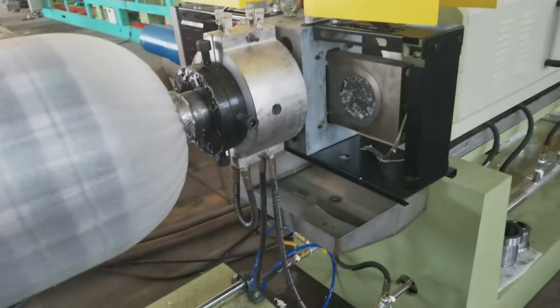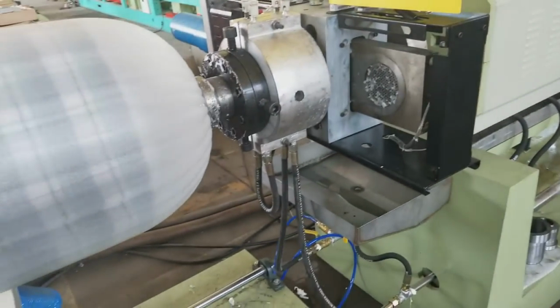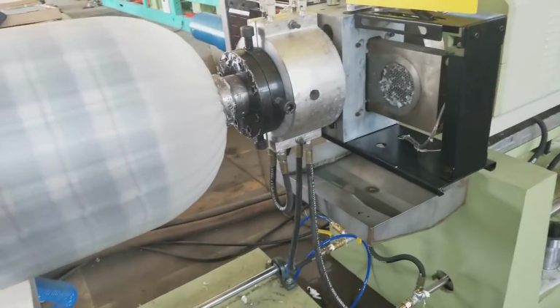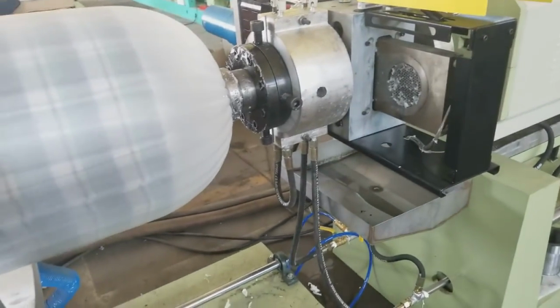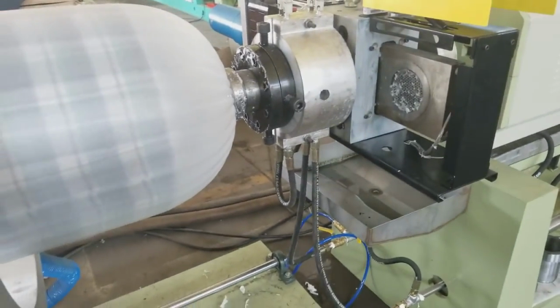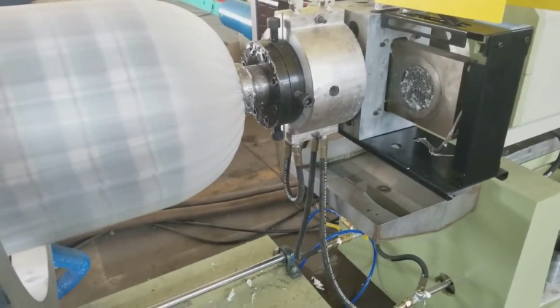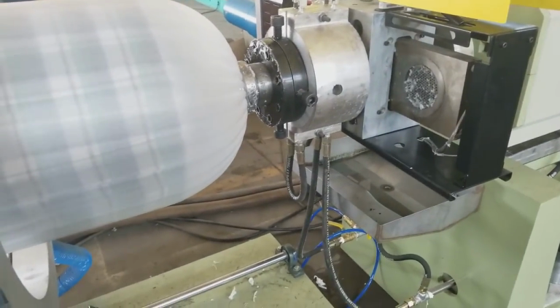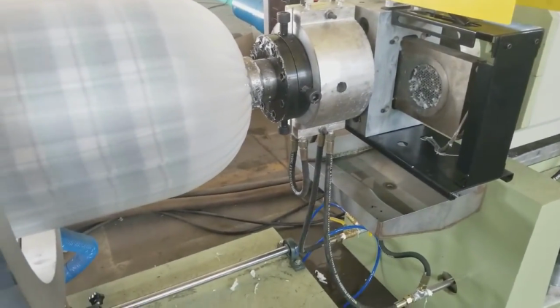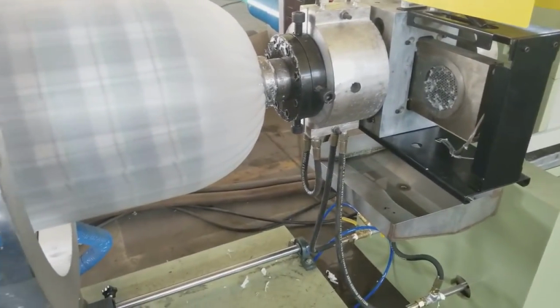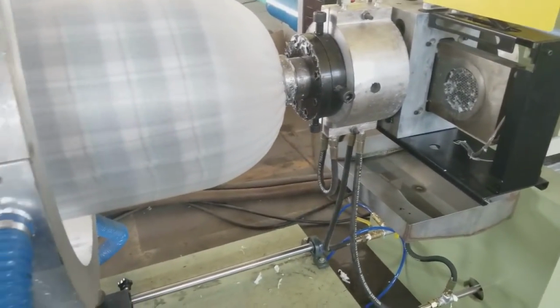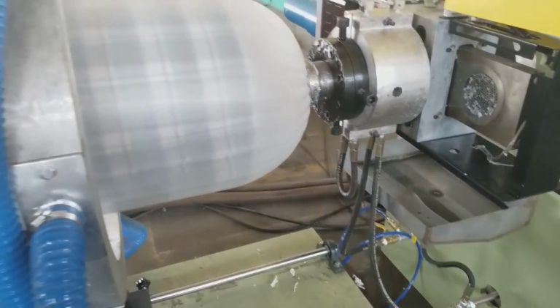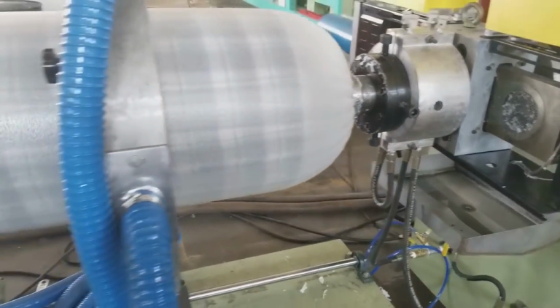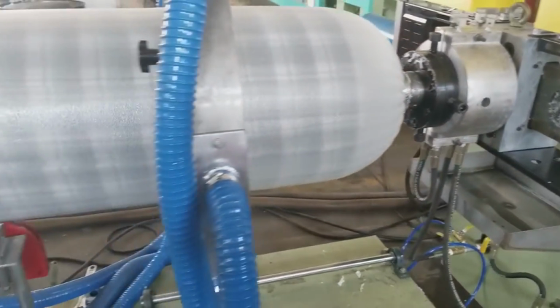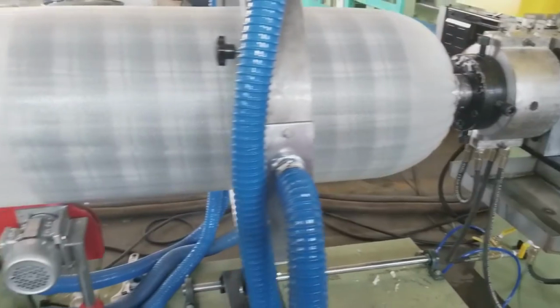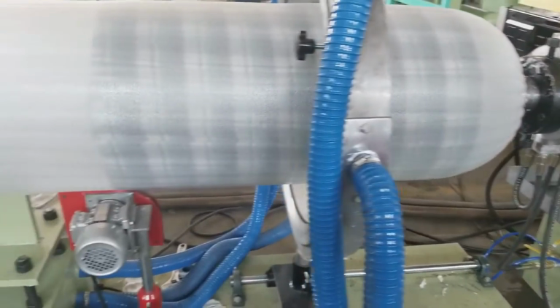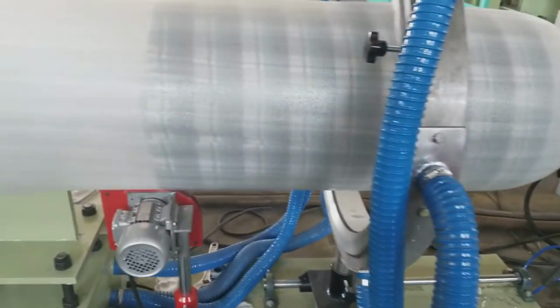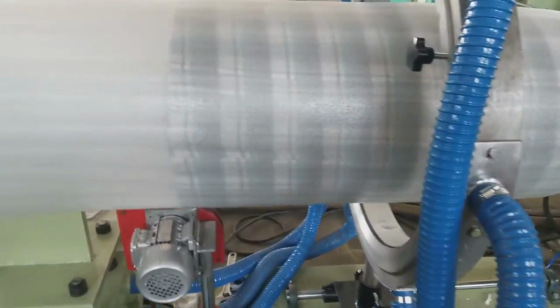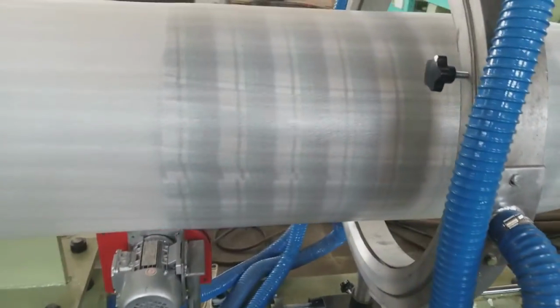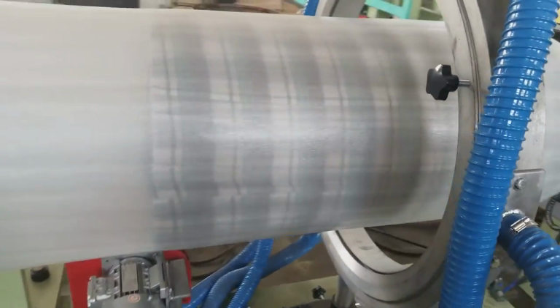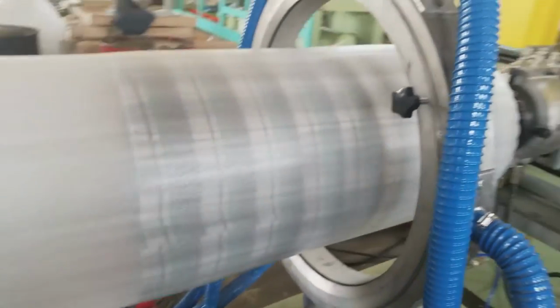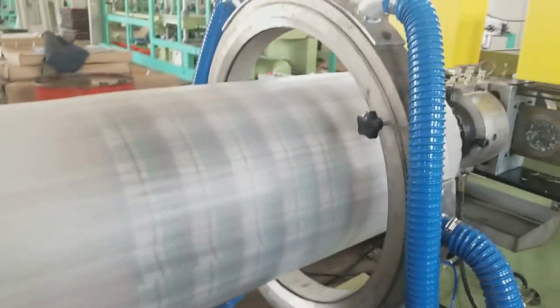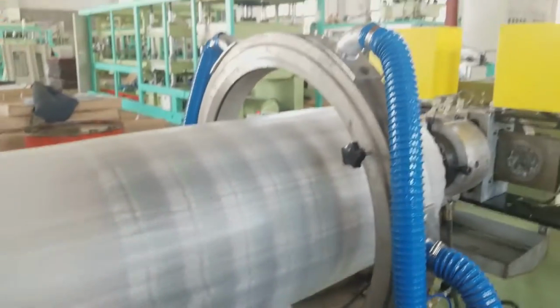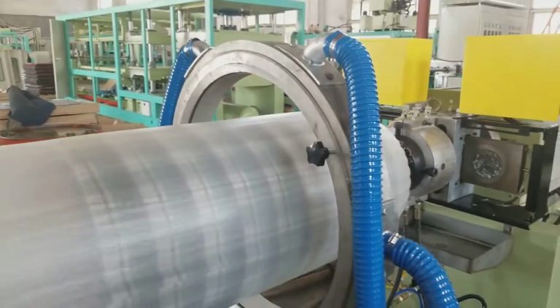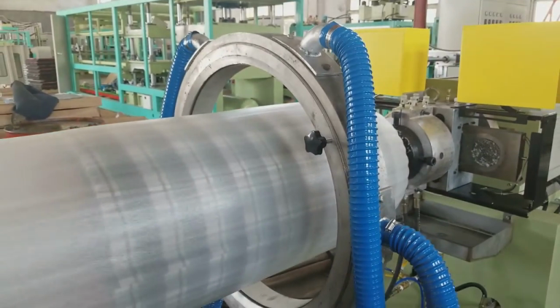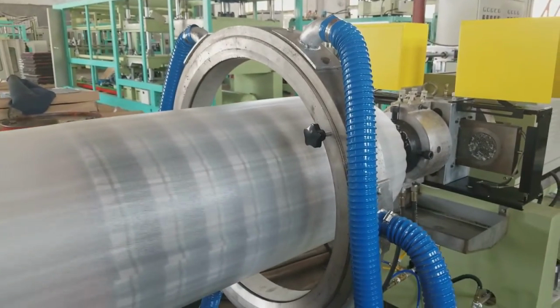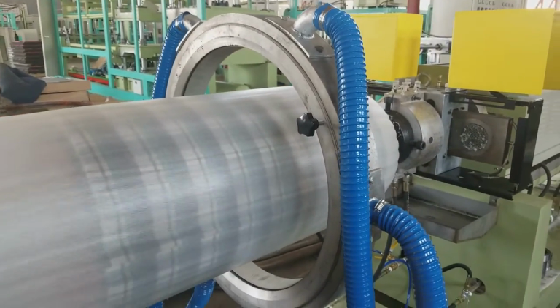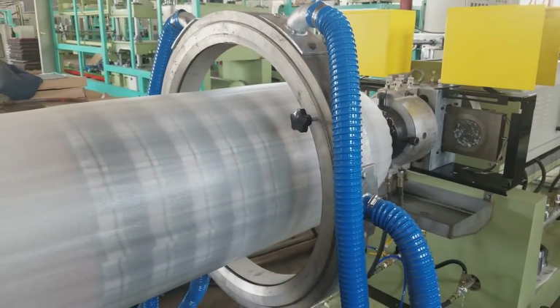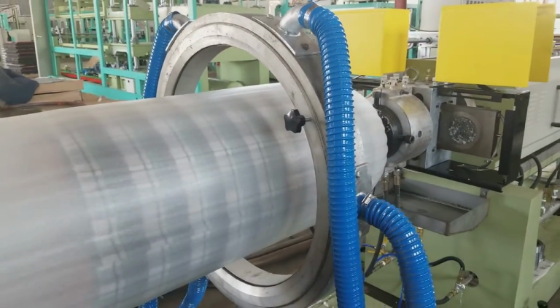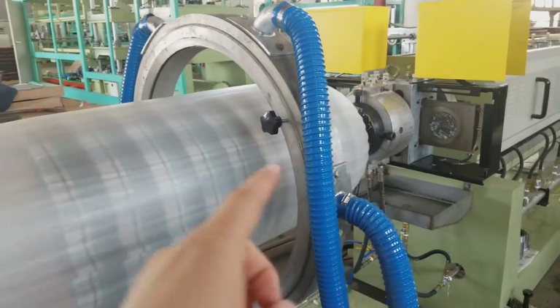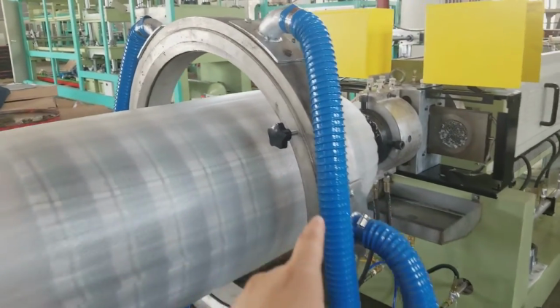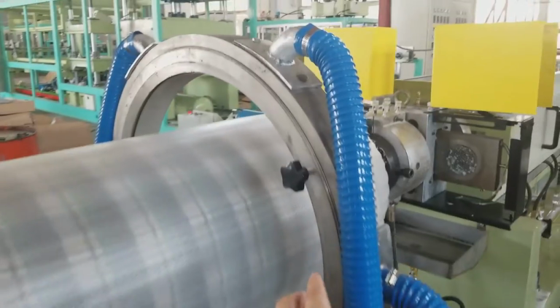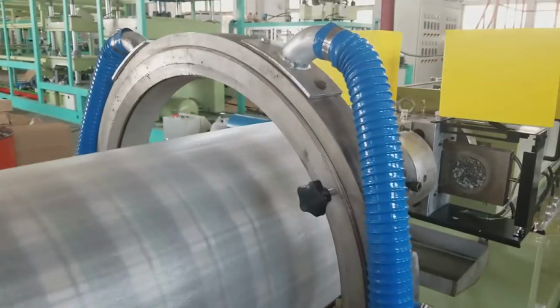This is the model 105. This is for cooling.